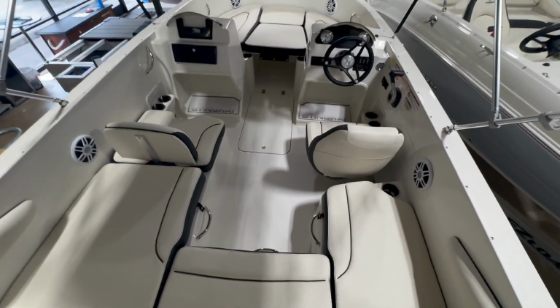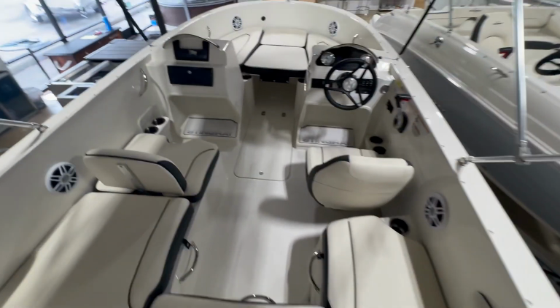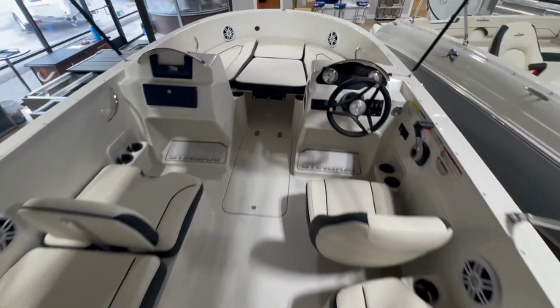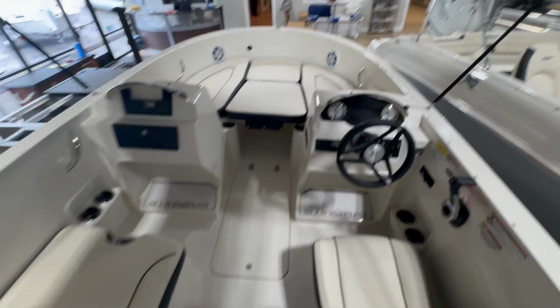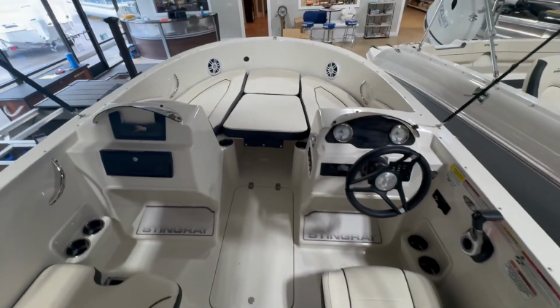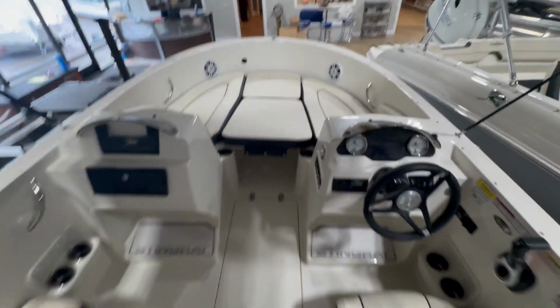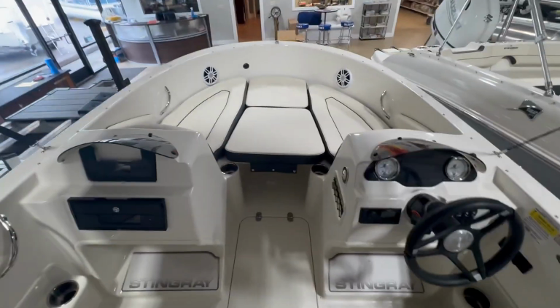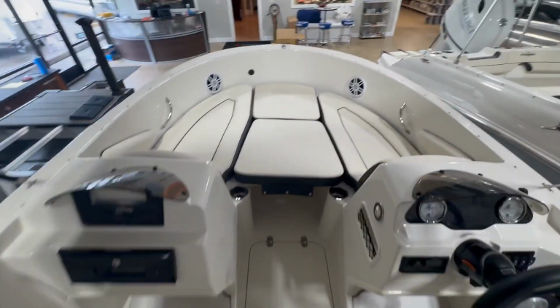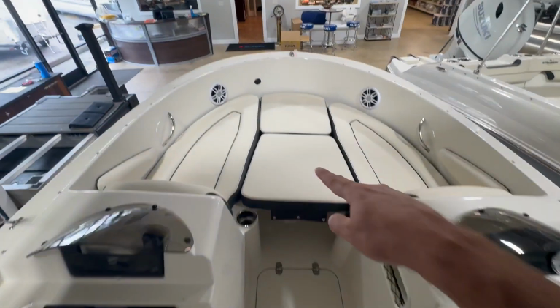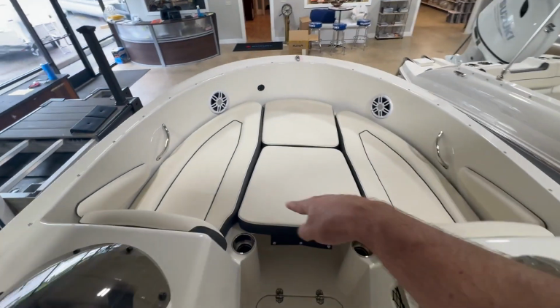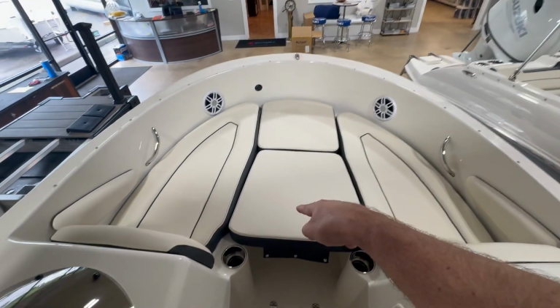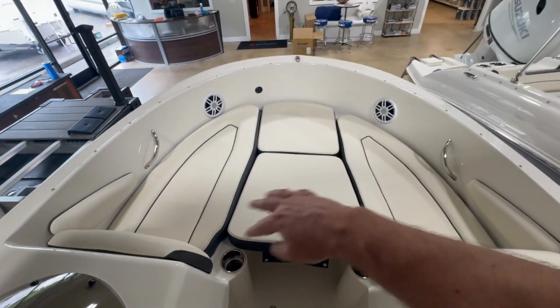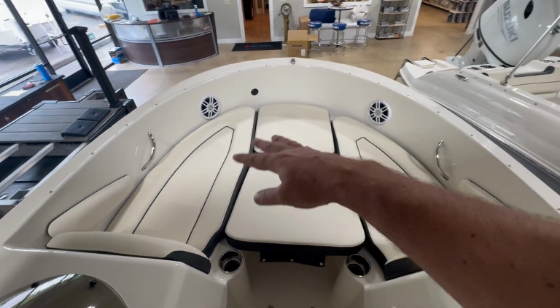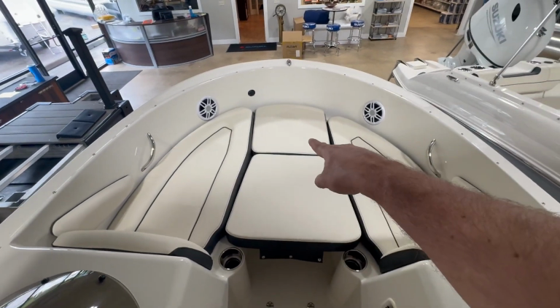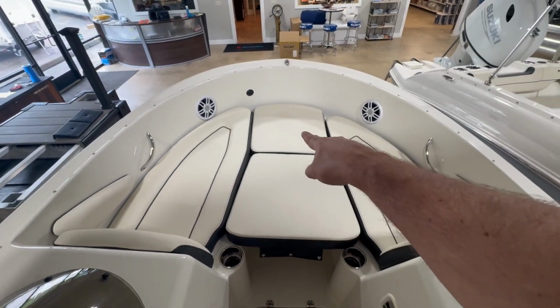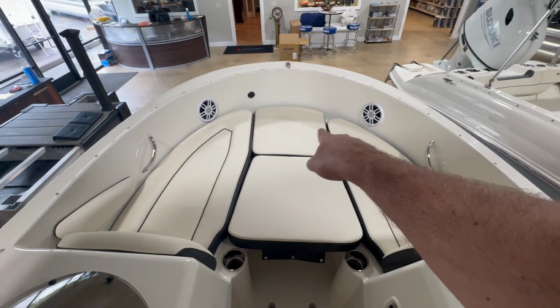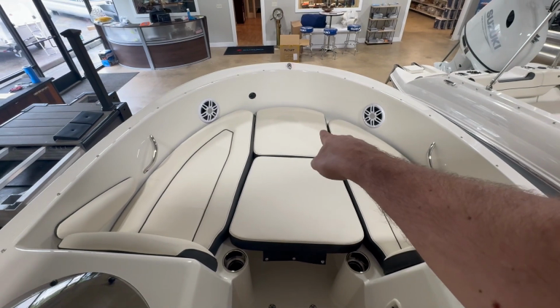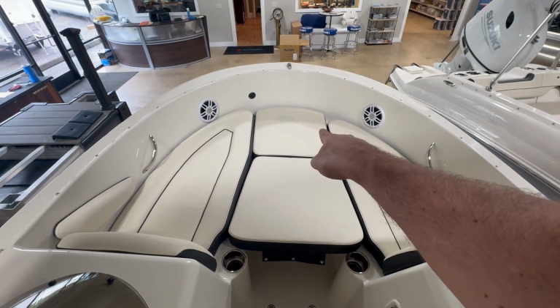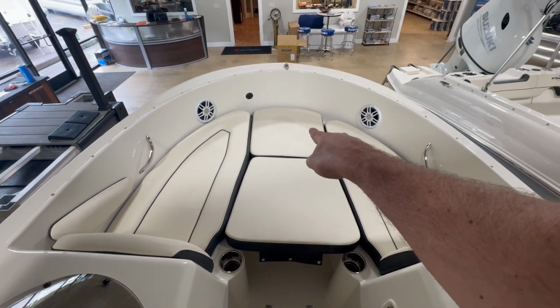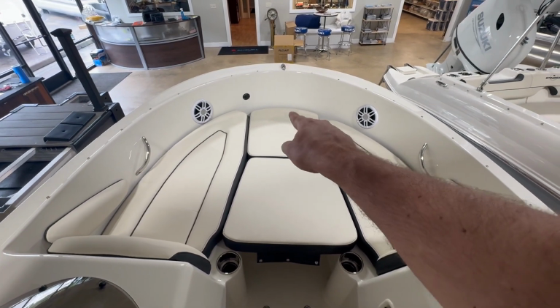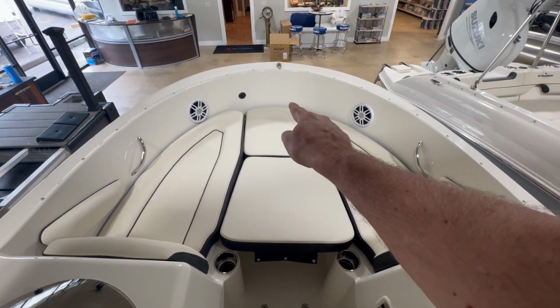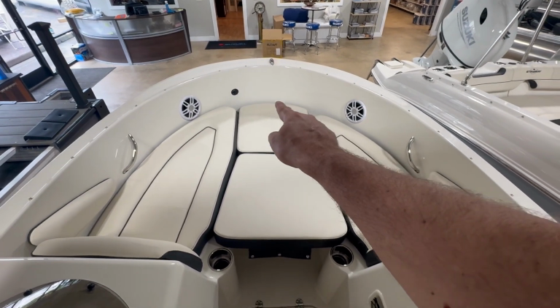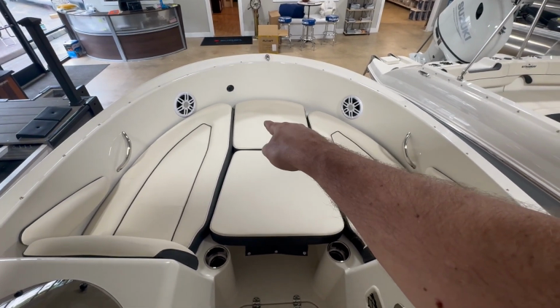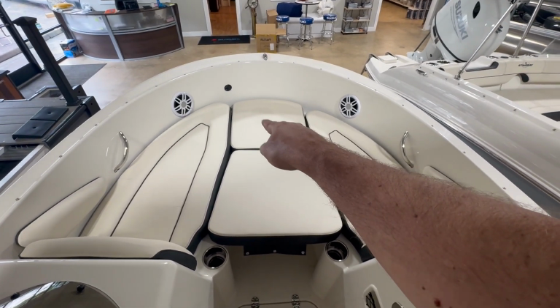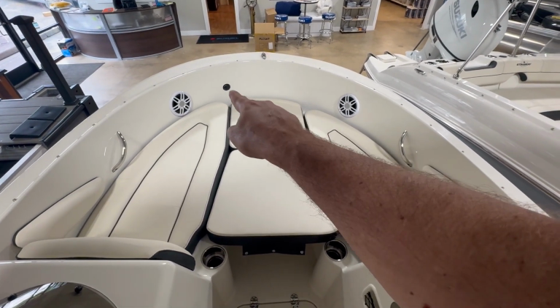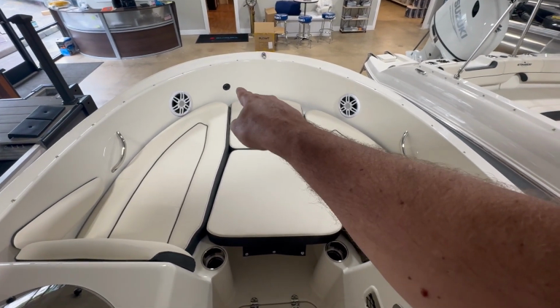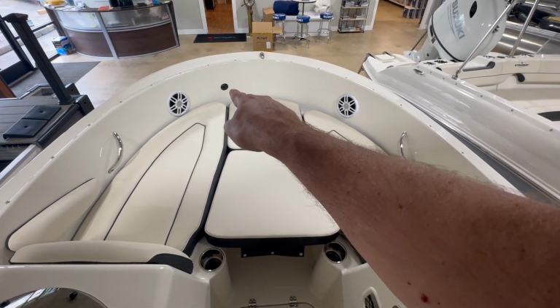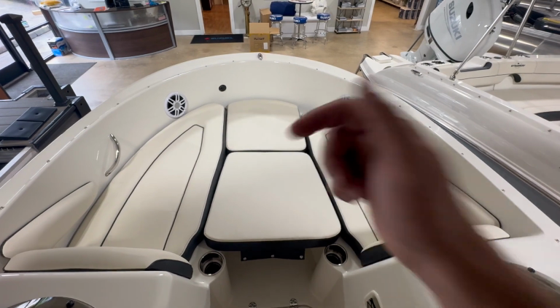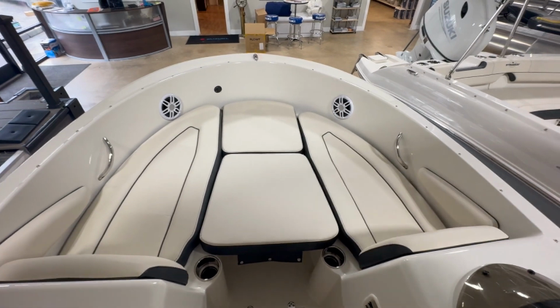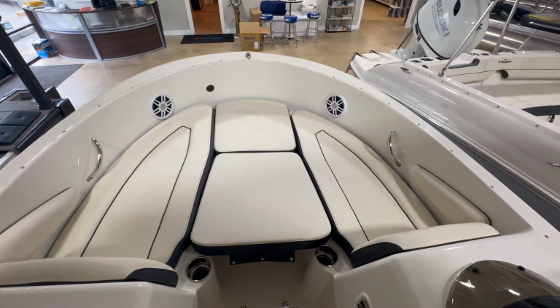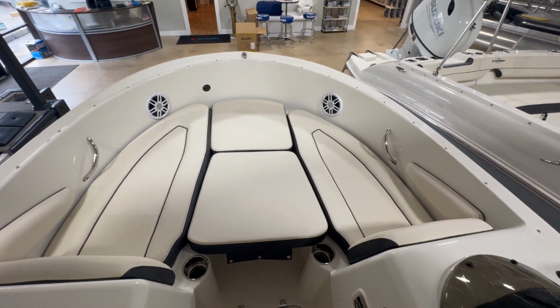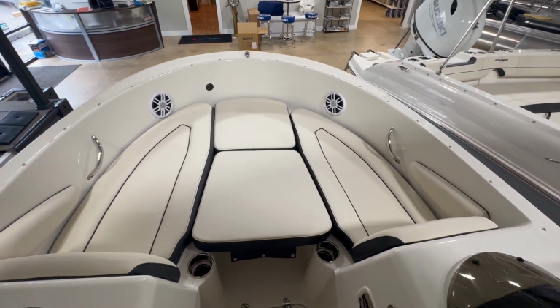You can see the U-shaped seating back here. This one has the bow filler cushion, as you can see there. This will come out and it'll be like normal seating — you can take that out, and it's a flat platform. There's an aerated live well under there, and that's the switch to turn the live well on. So this one has the live well package.